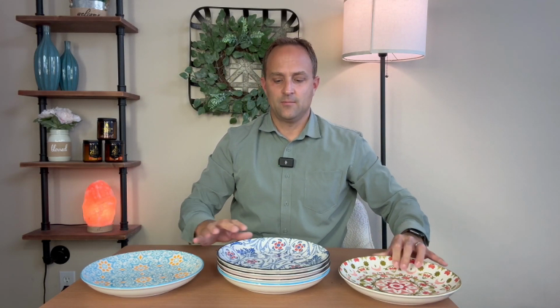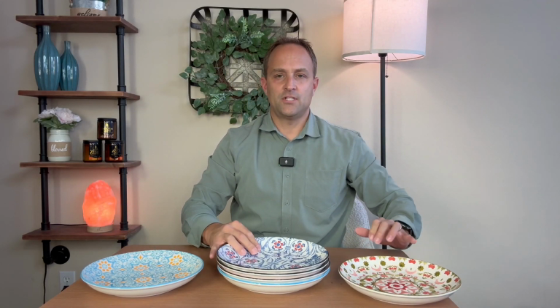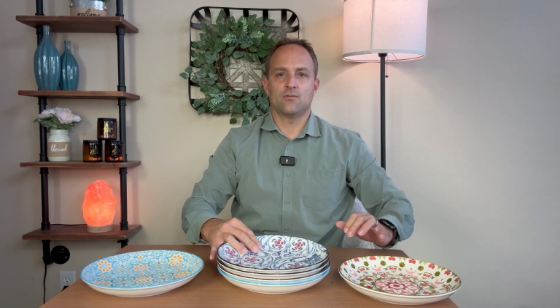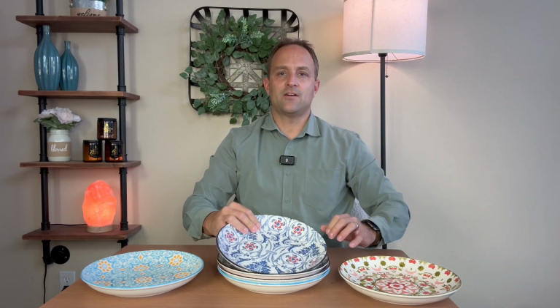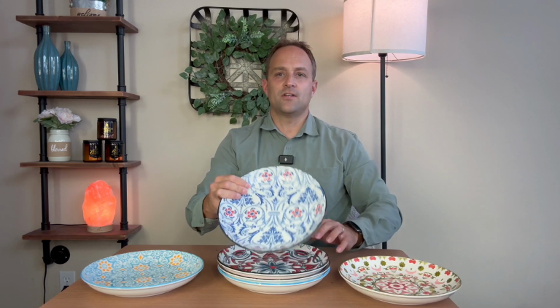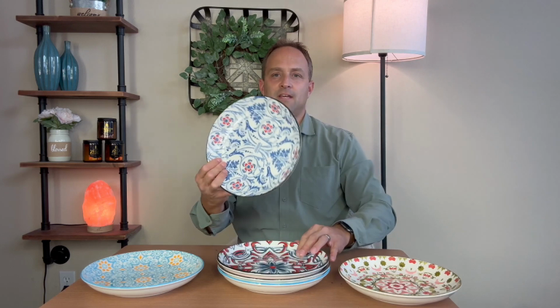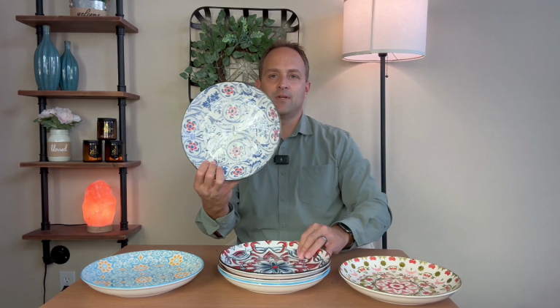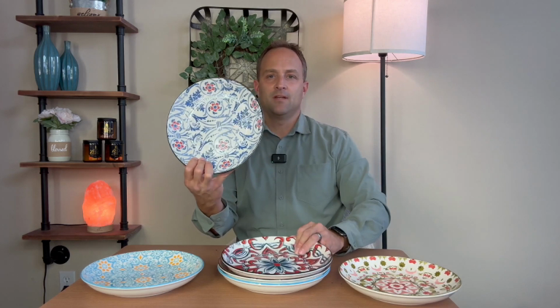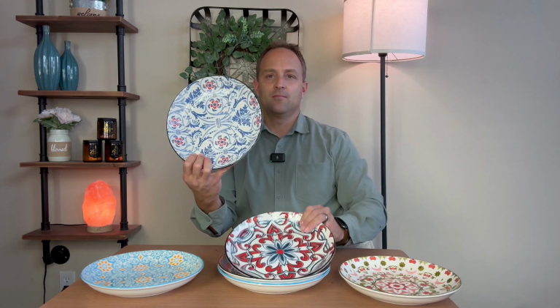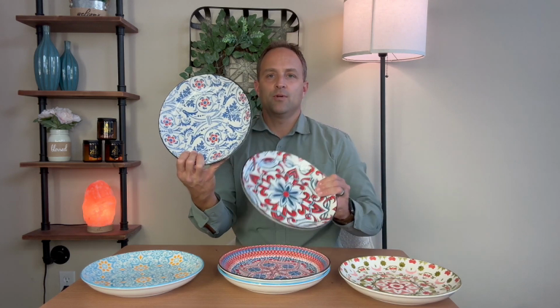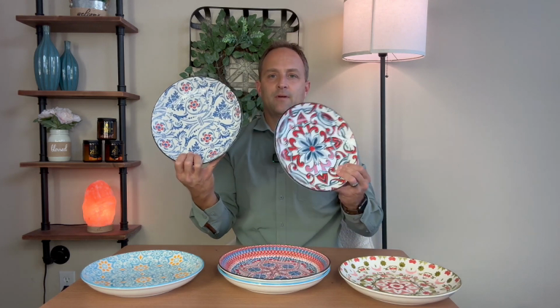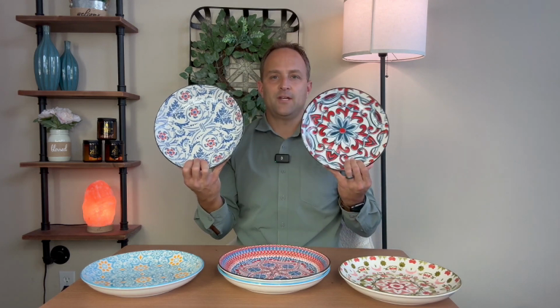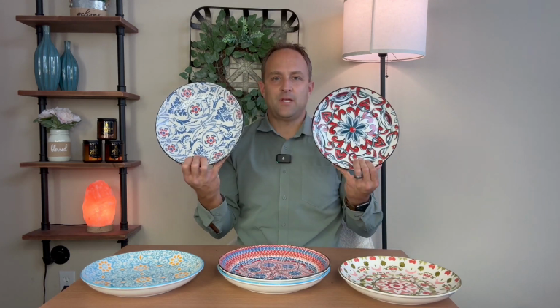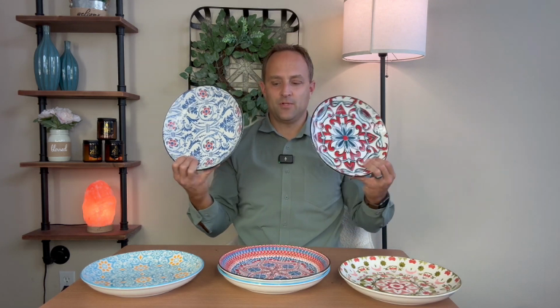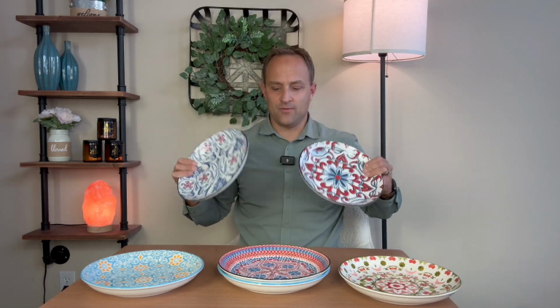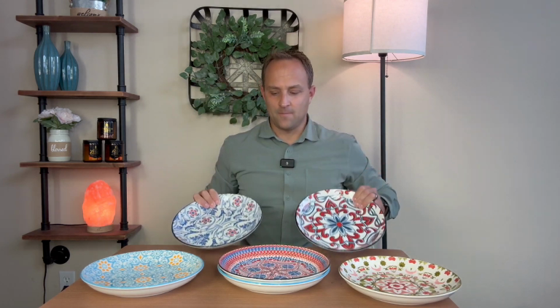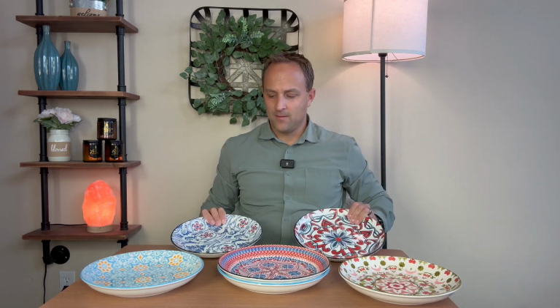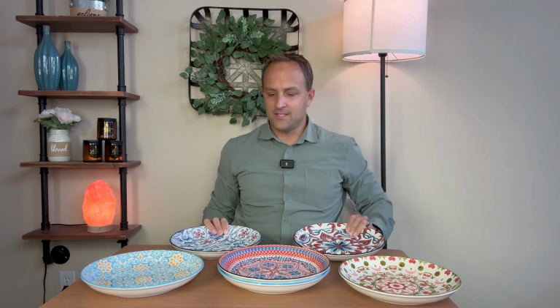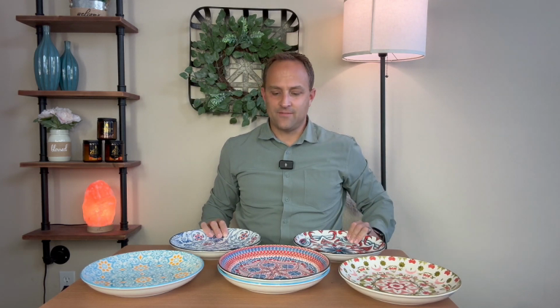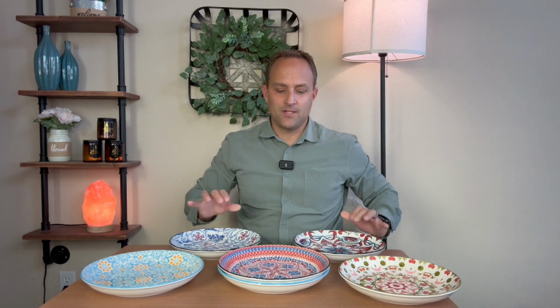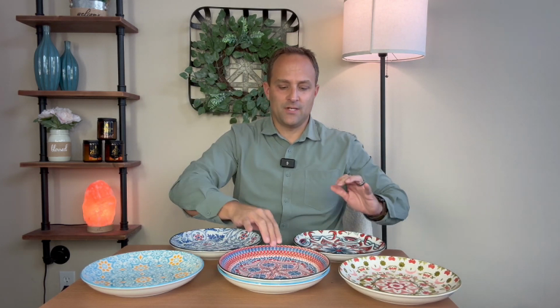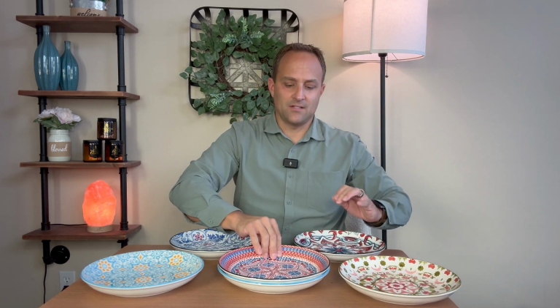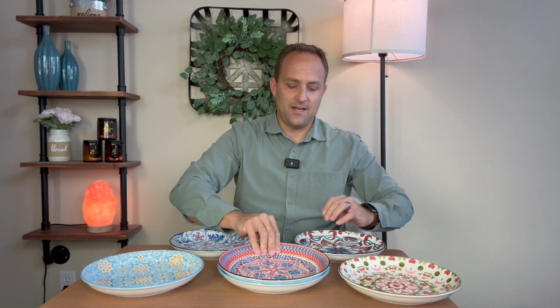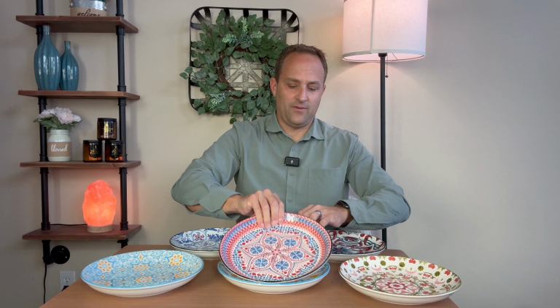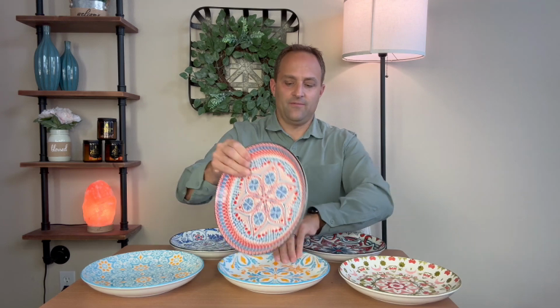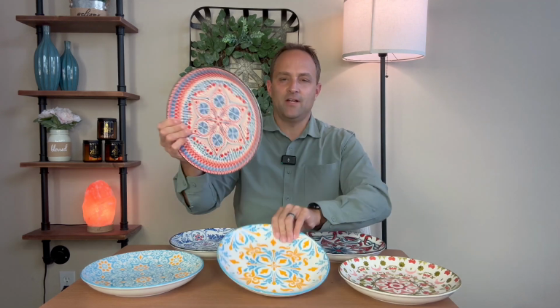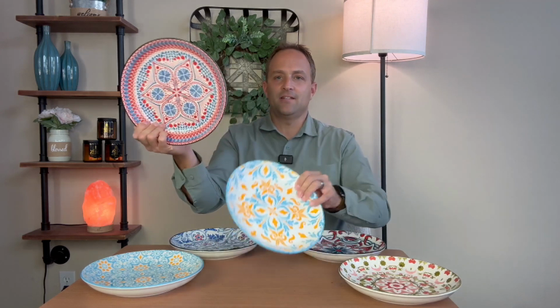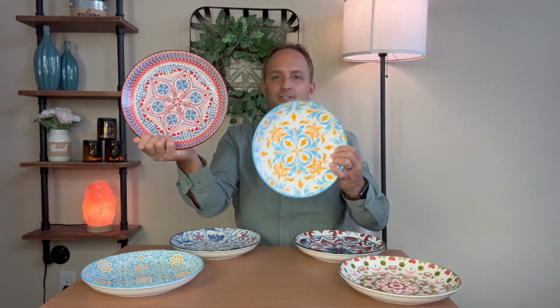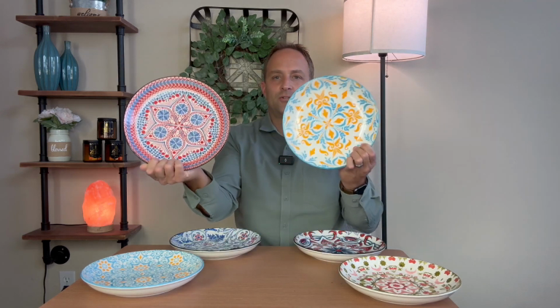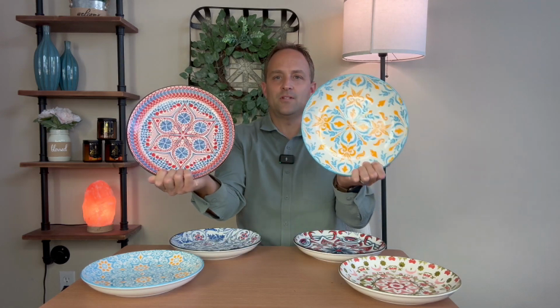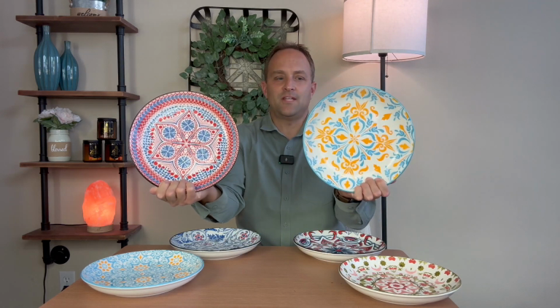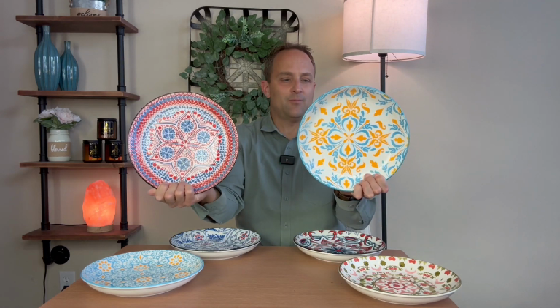Put cheese and crackers on them, bring them out when you have people over. It definitely brings life and fun to the table.